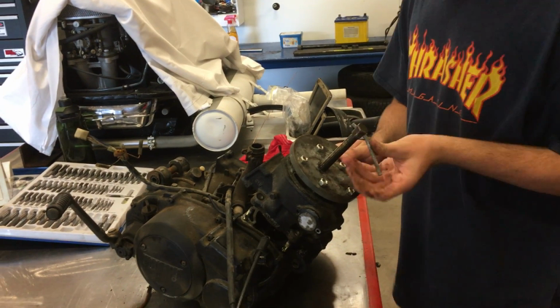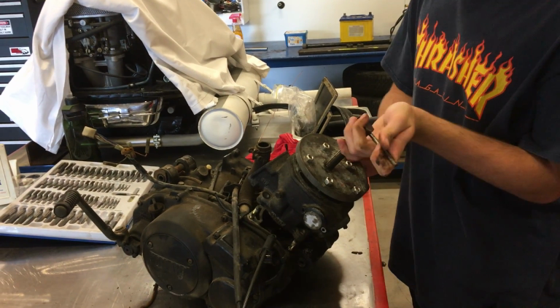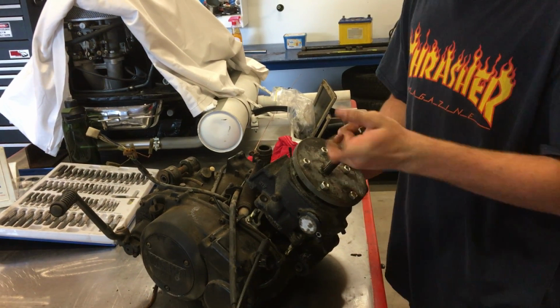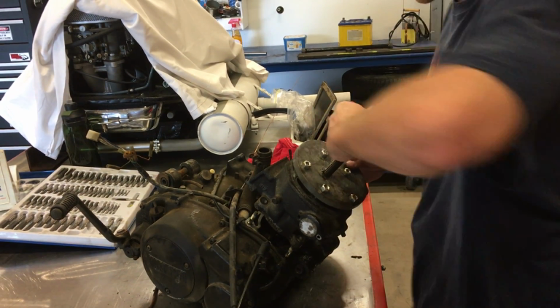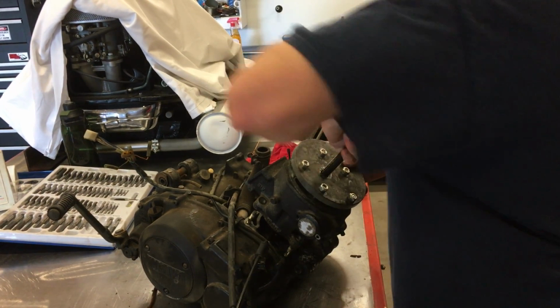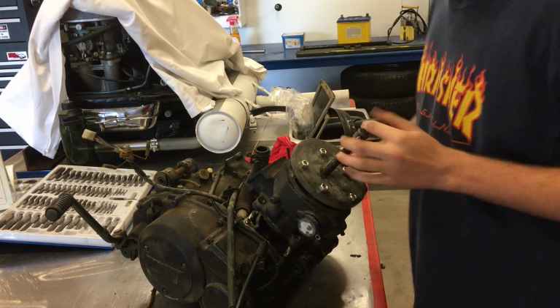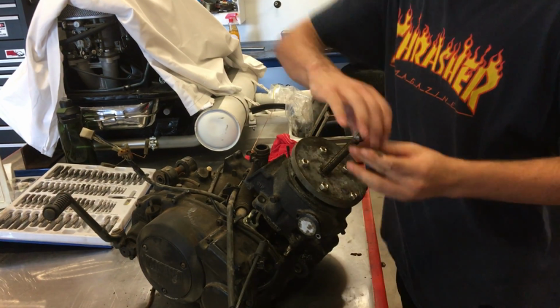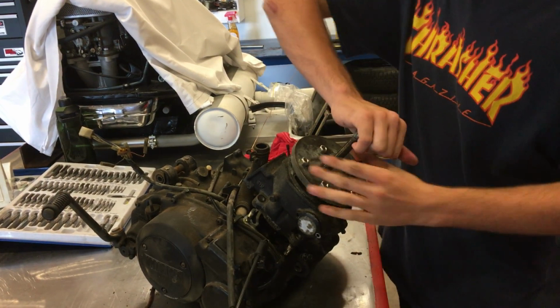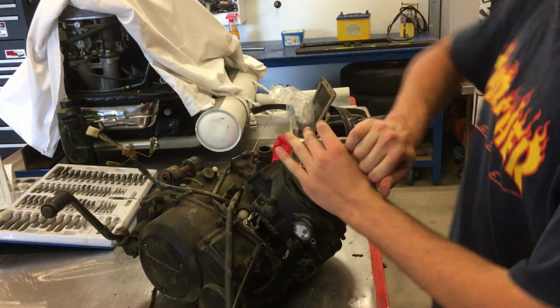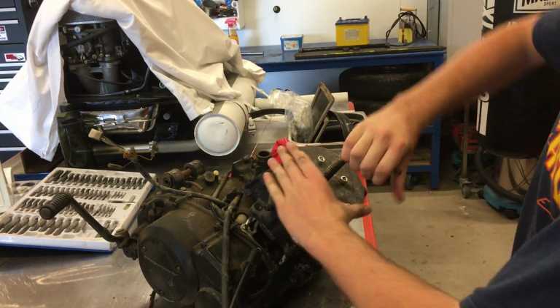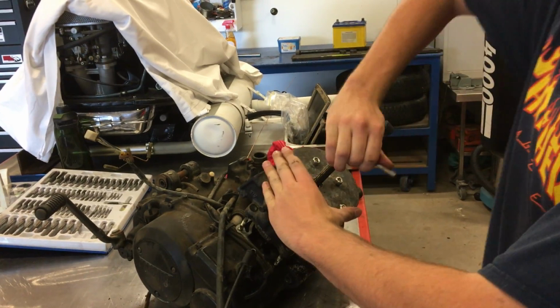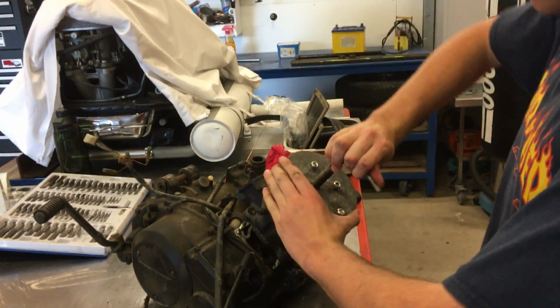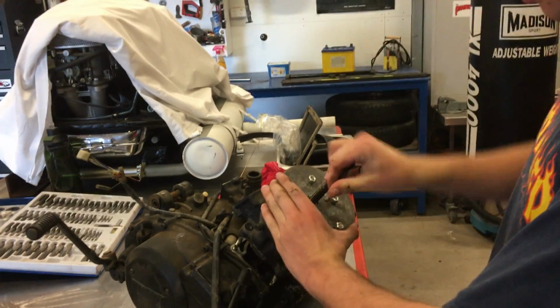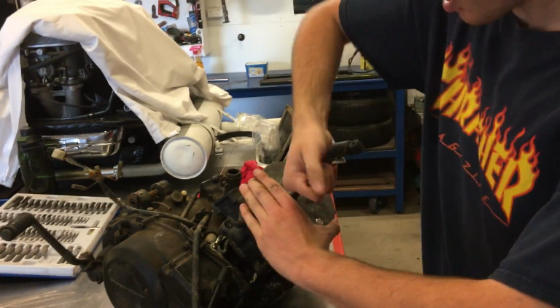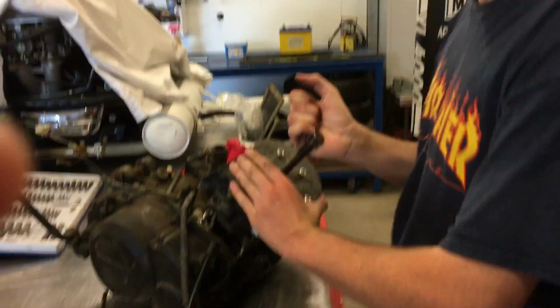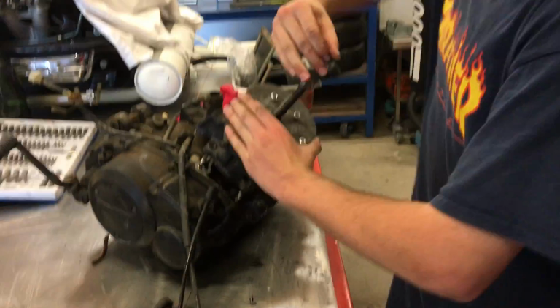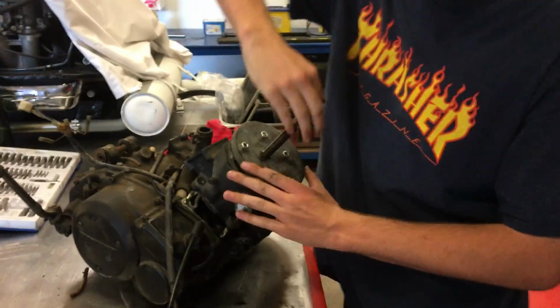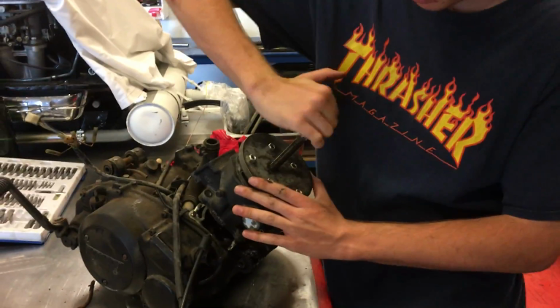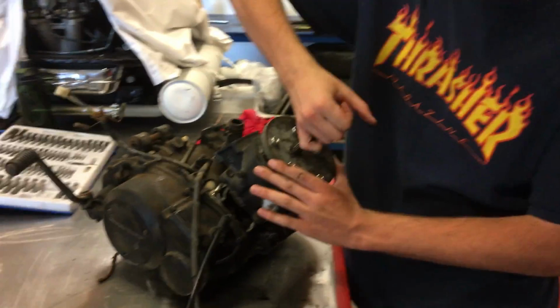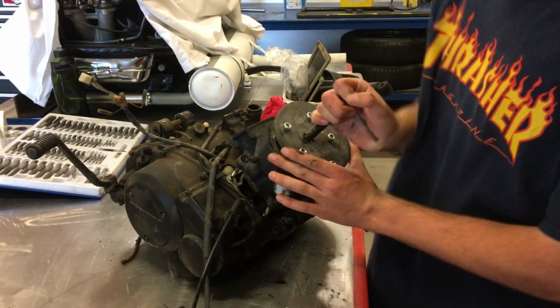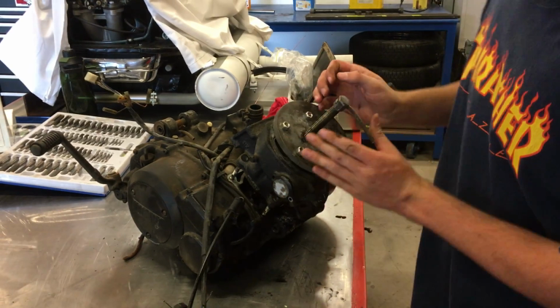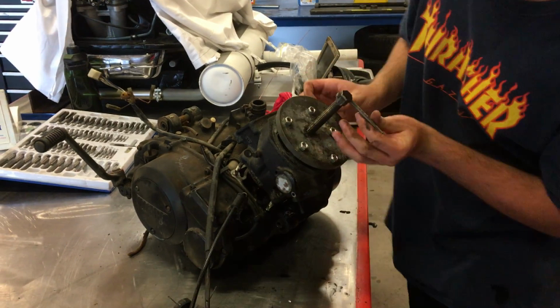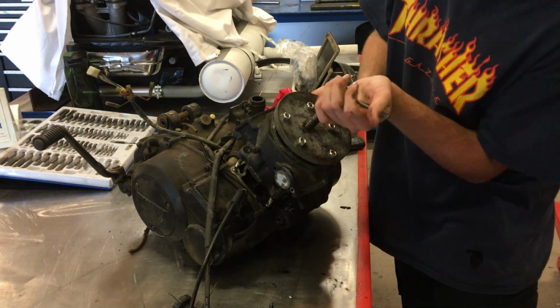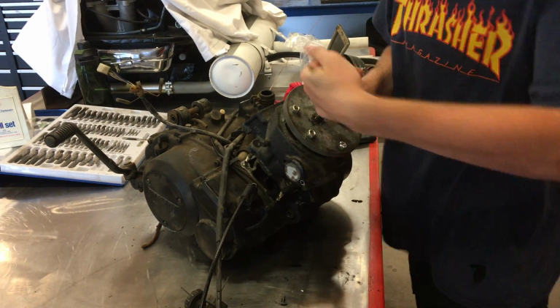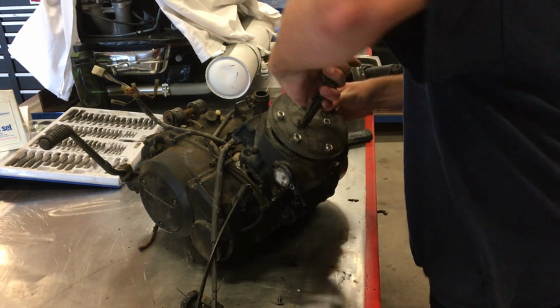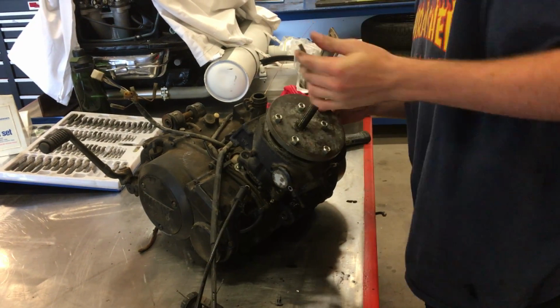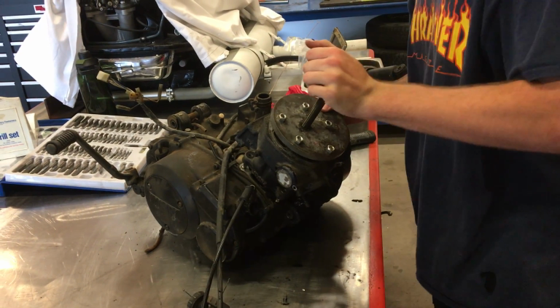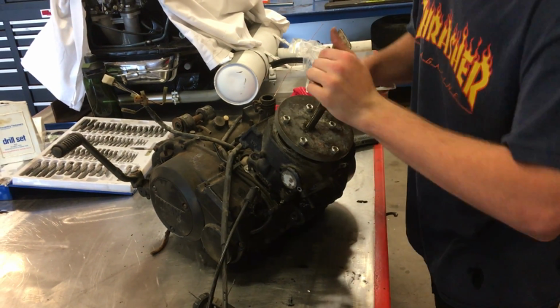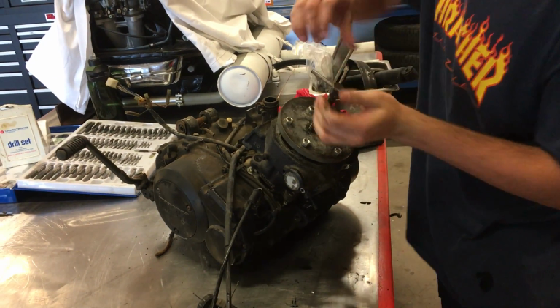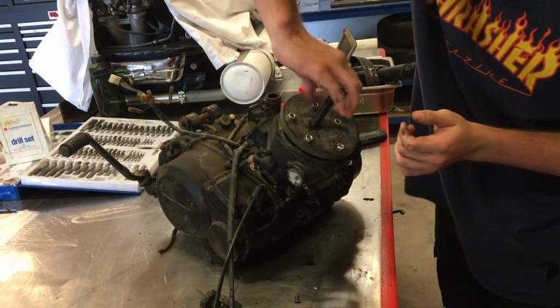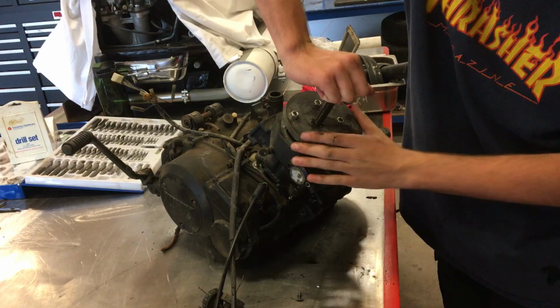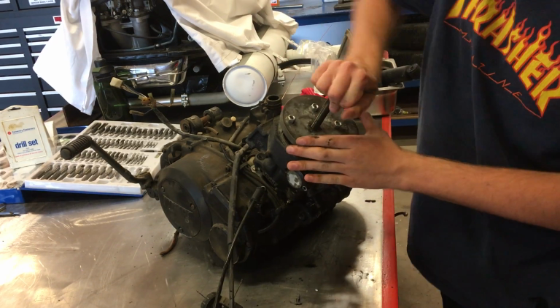The other one we had to hit a few times to get out — hit it a few times then screw it — but this one might be a bit easier to get it out. We'll see.